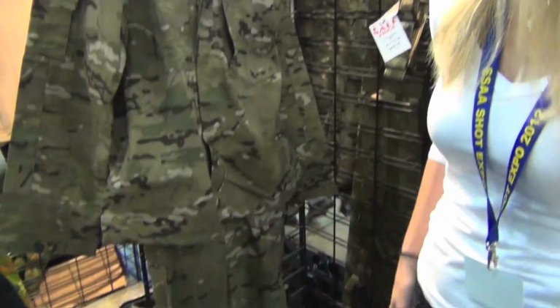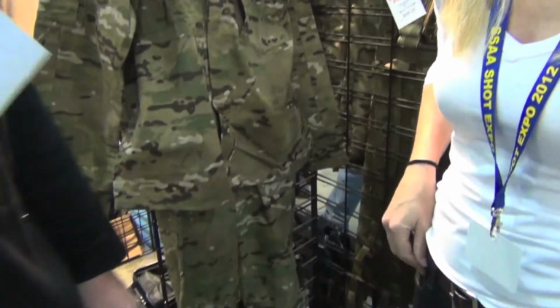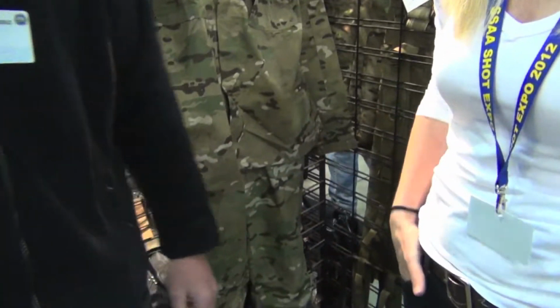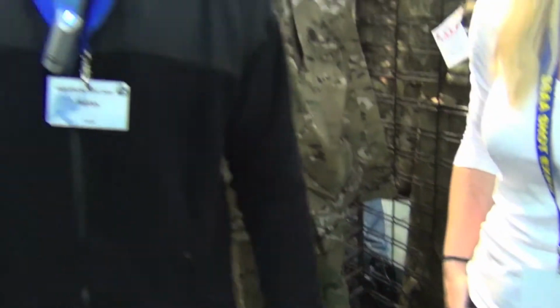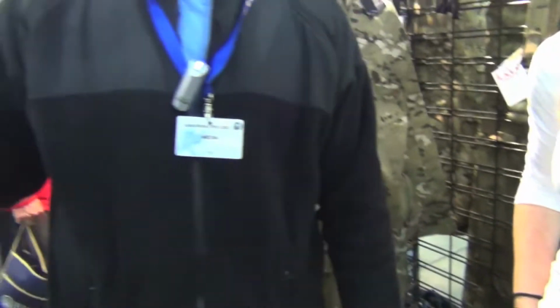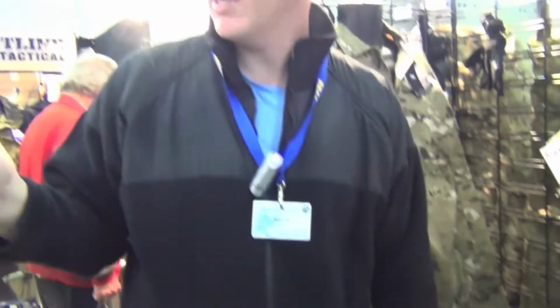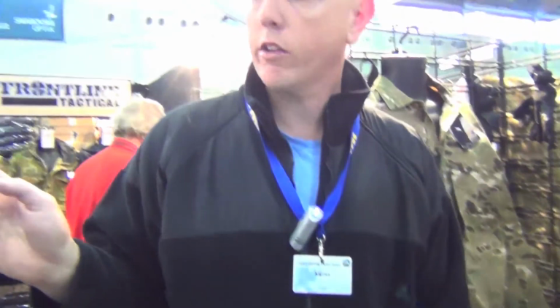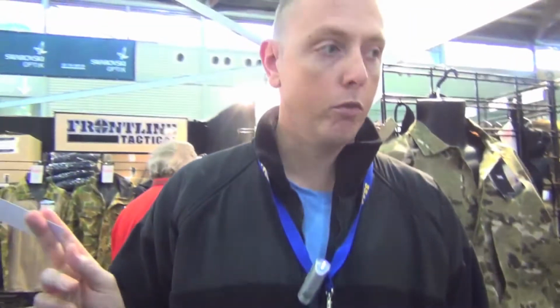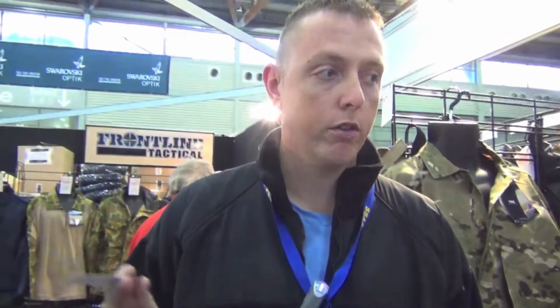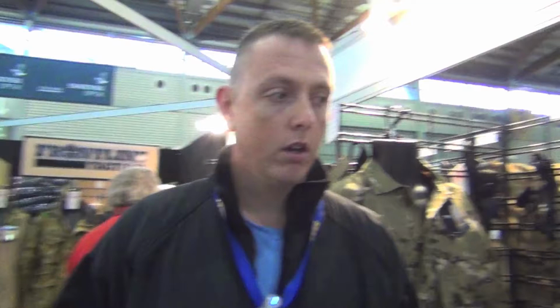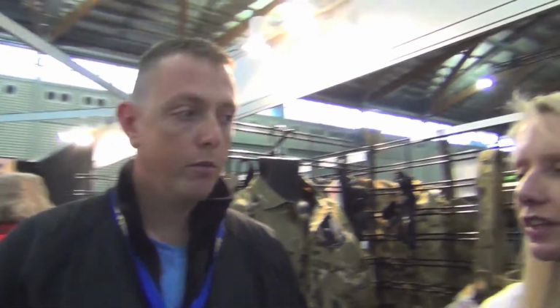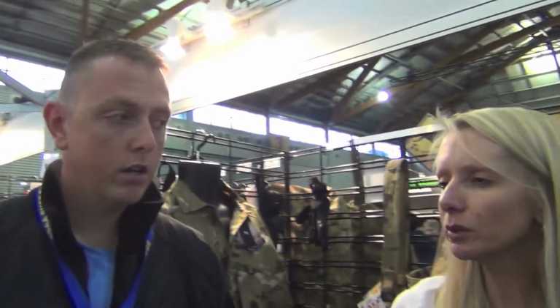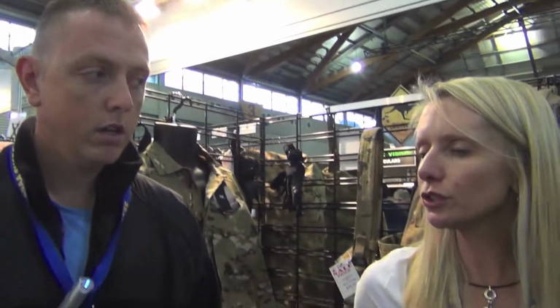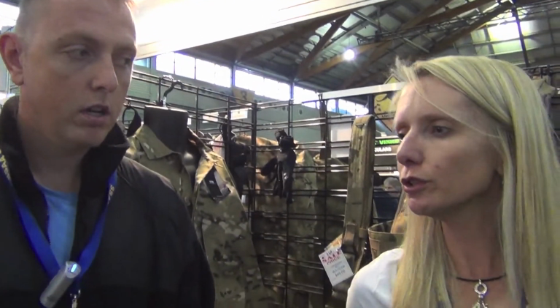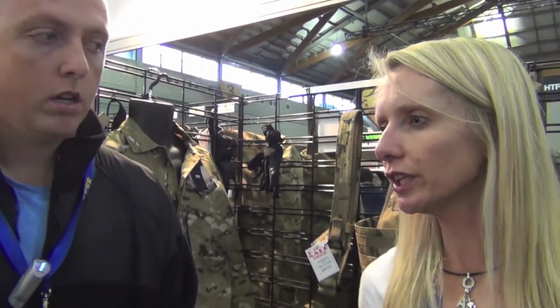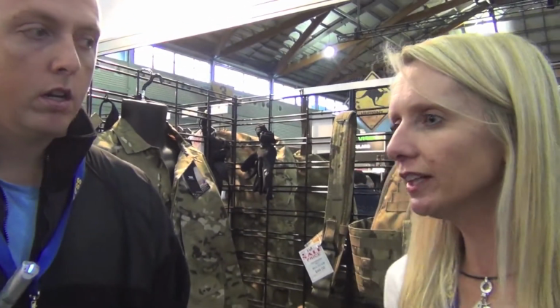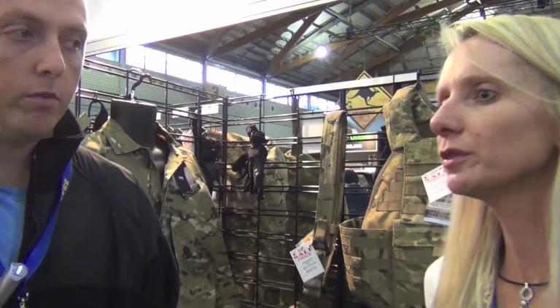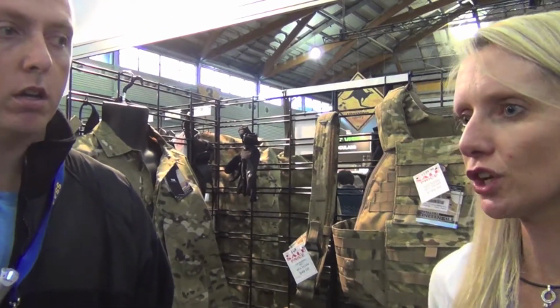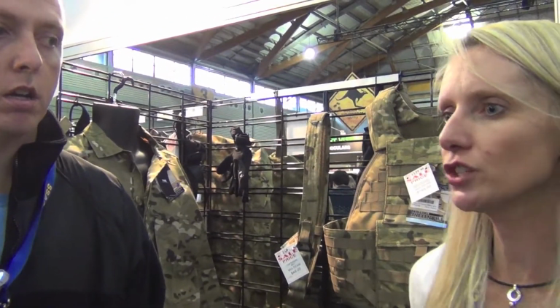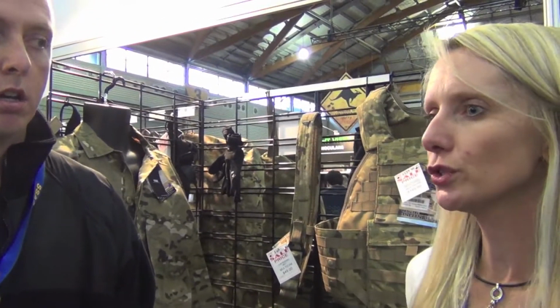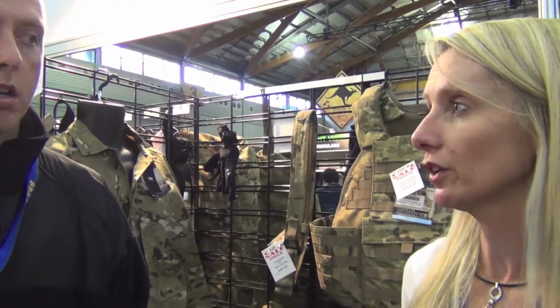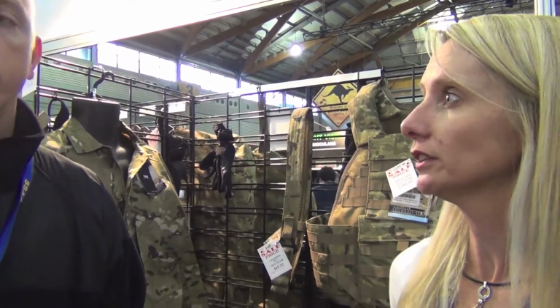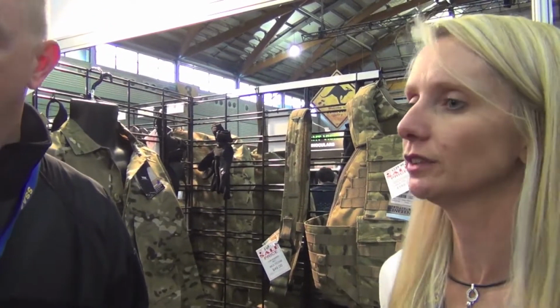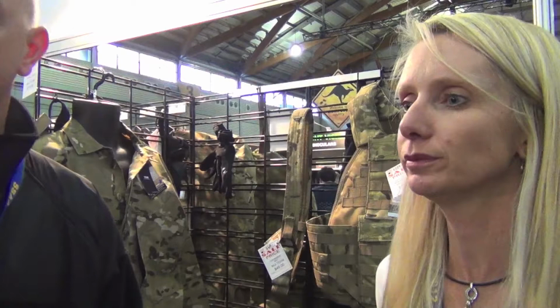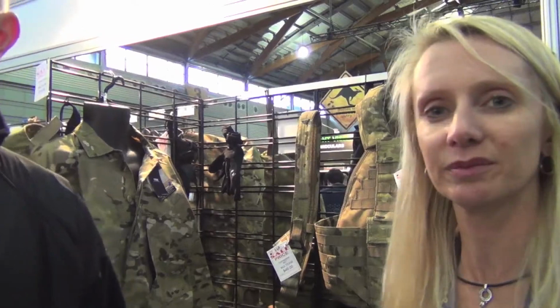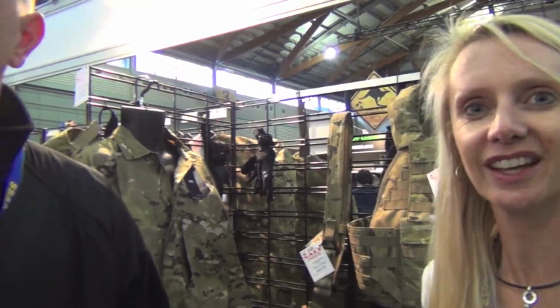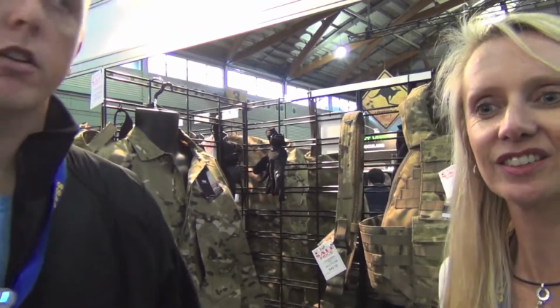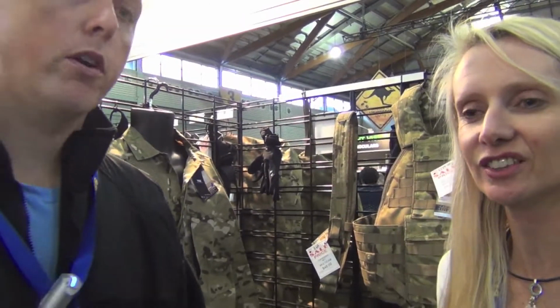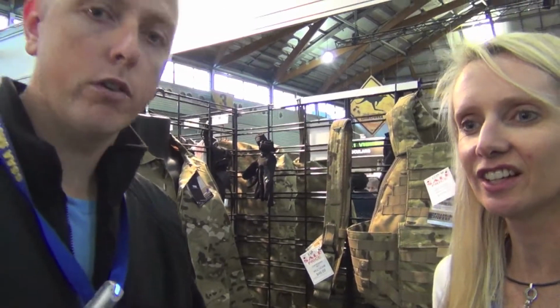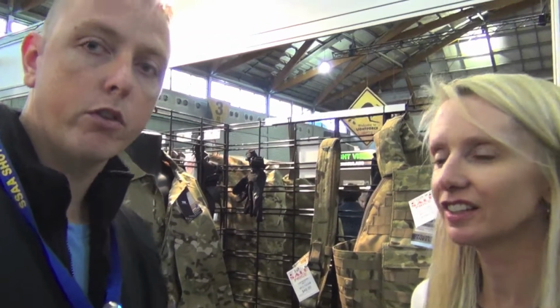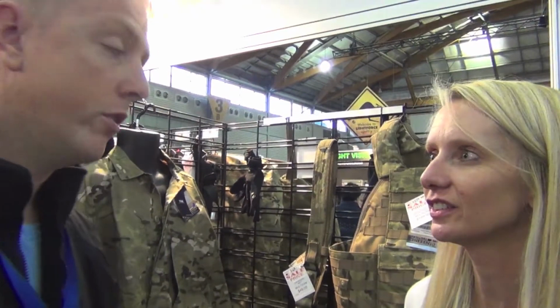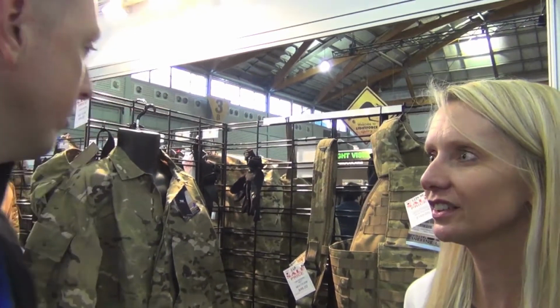Before I forget — what were the ATAC boots worth? They're normally $249. For the show they're $229. That's still a good price if you're looking for a good boot. Absolutely.